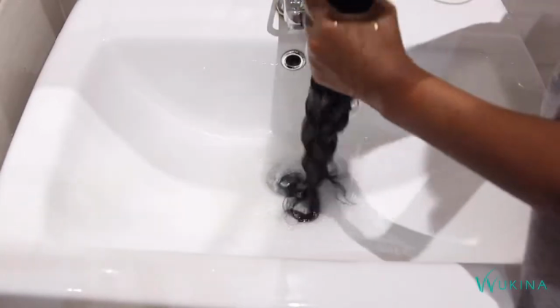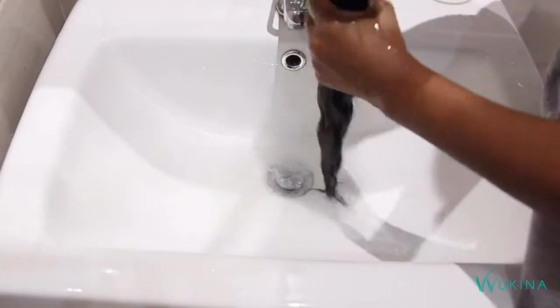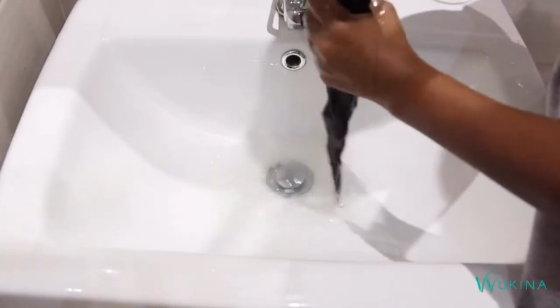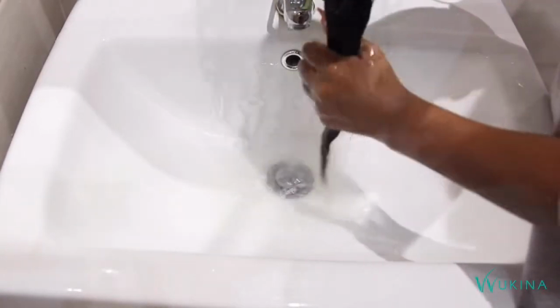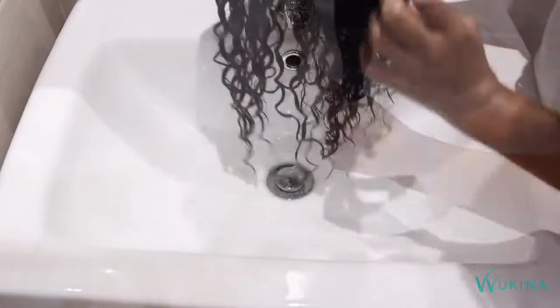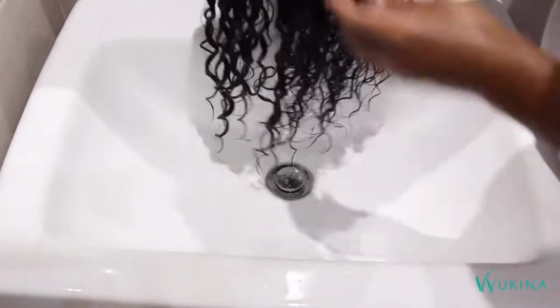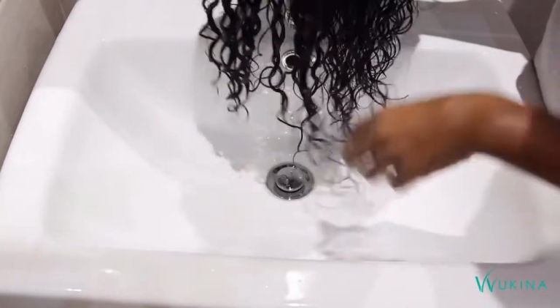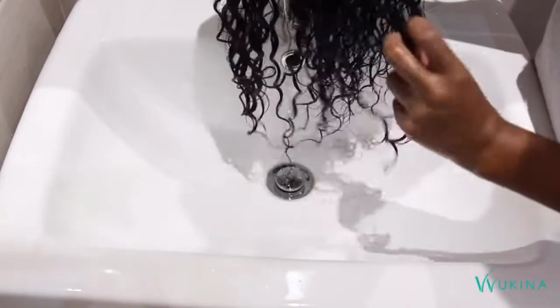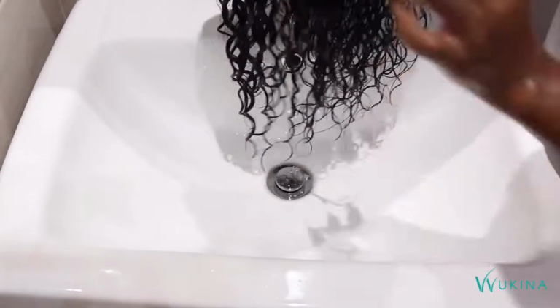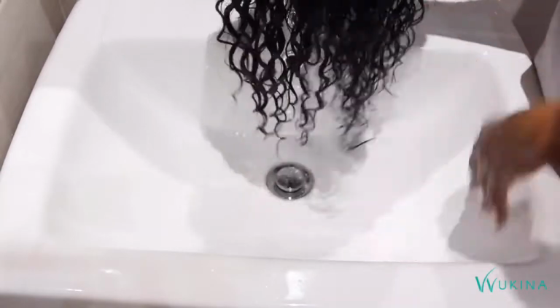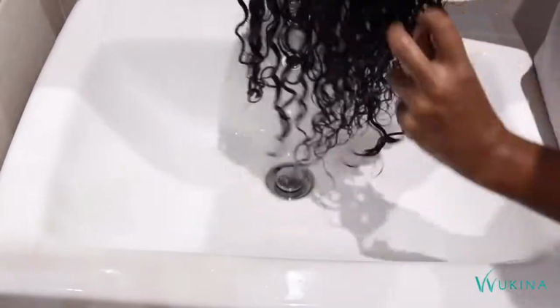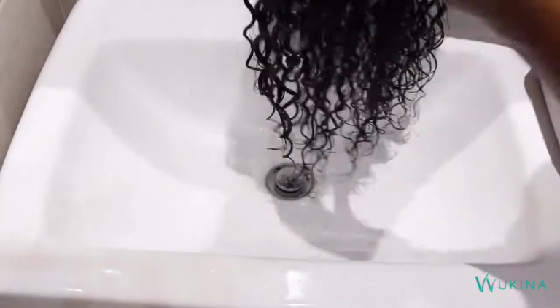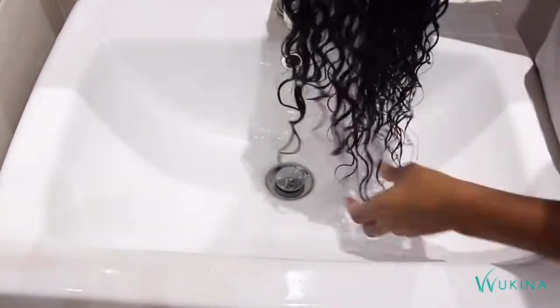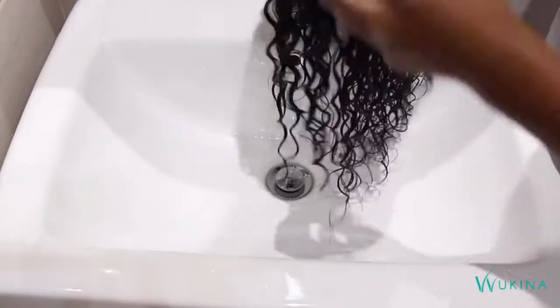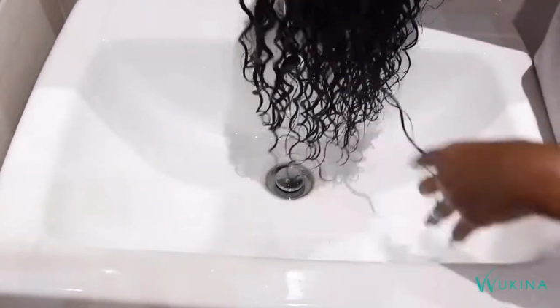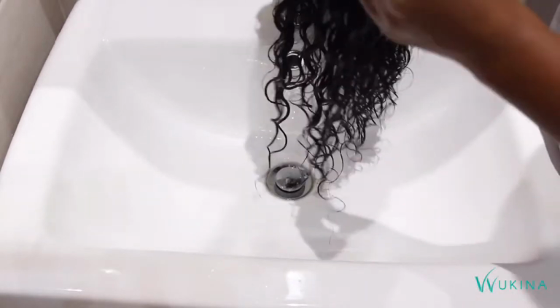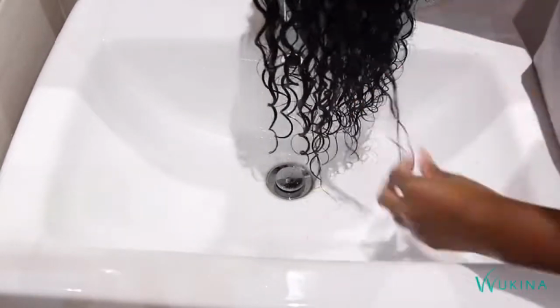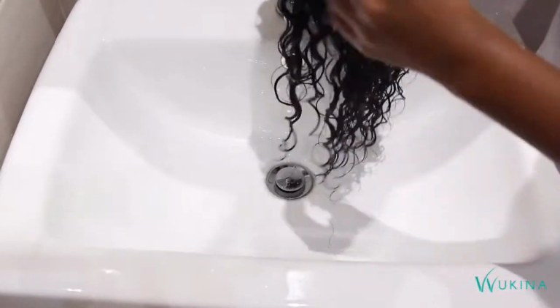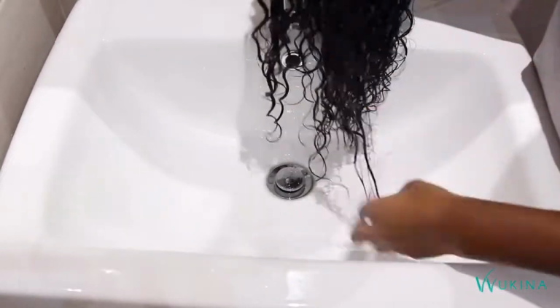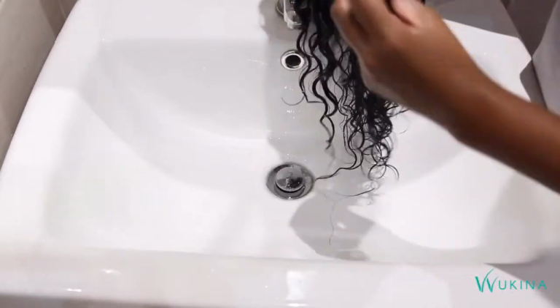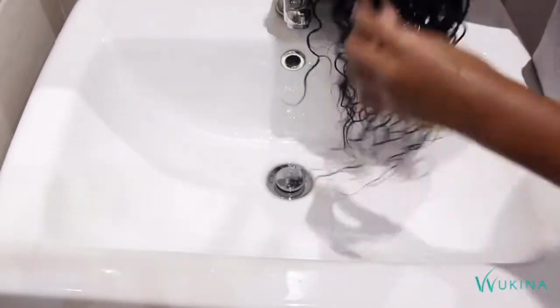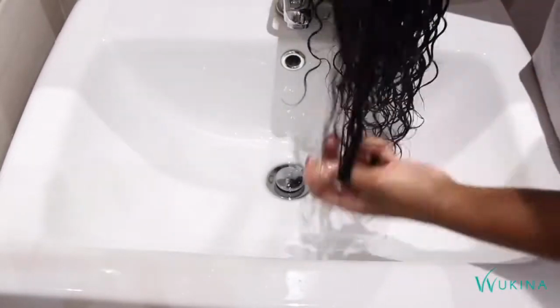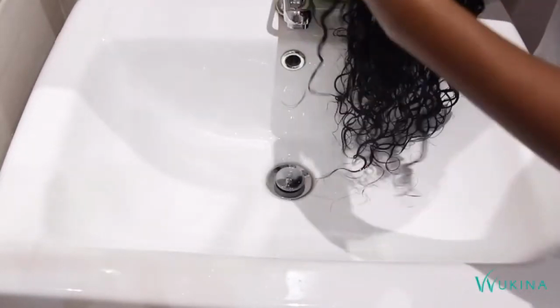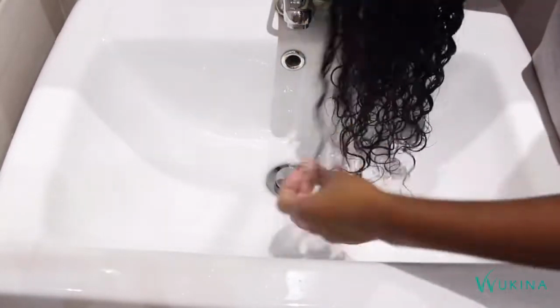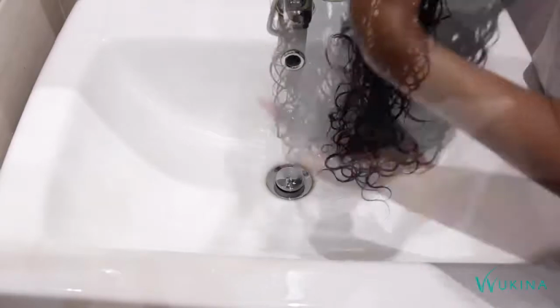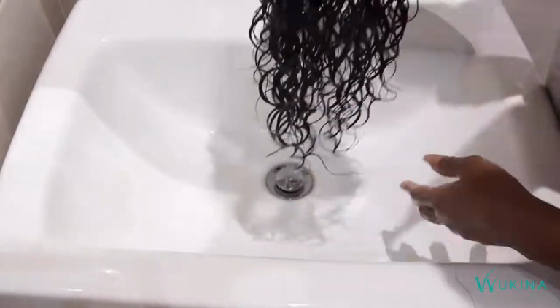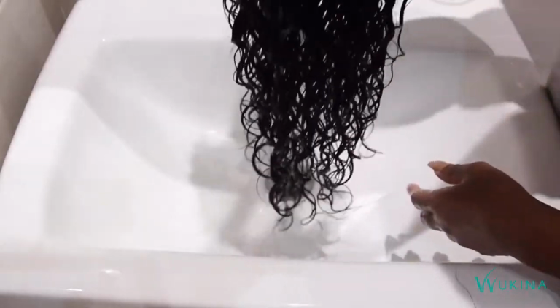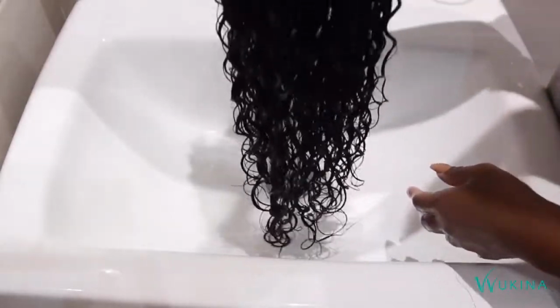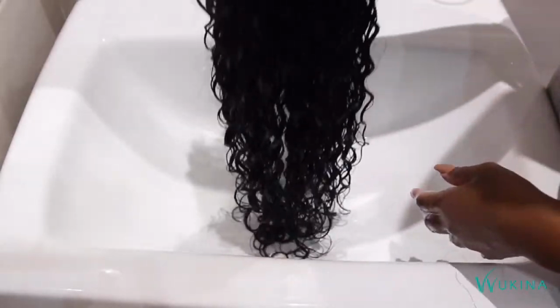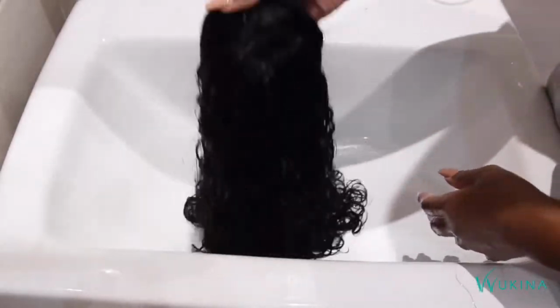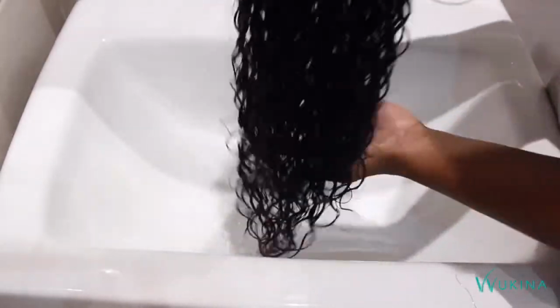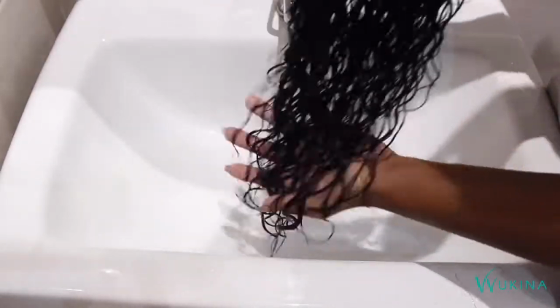After you've squeezed the water out, this is a good time to go in and separate the curls with your fingers — this is really going to help with the definition while it dries.